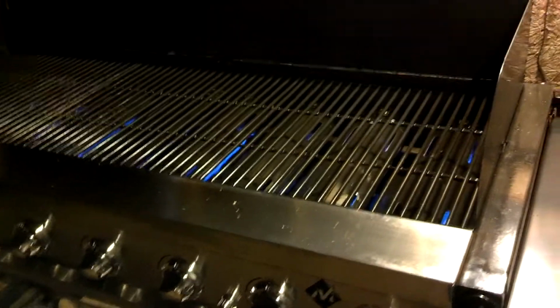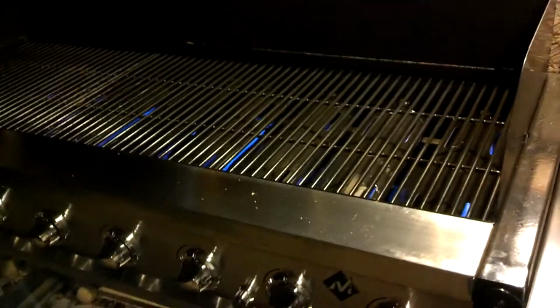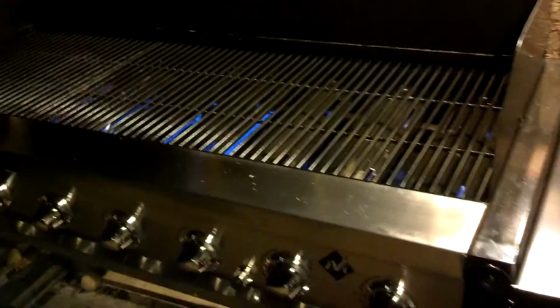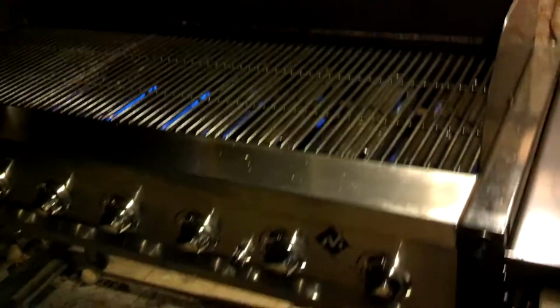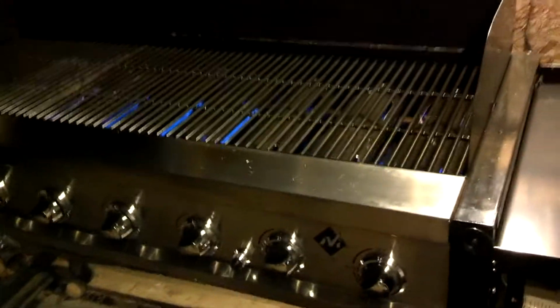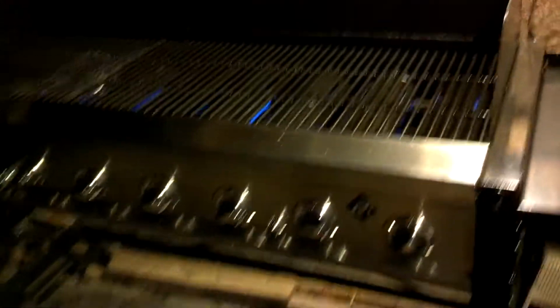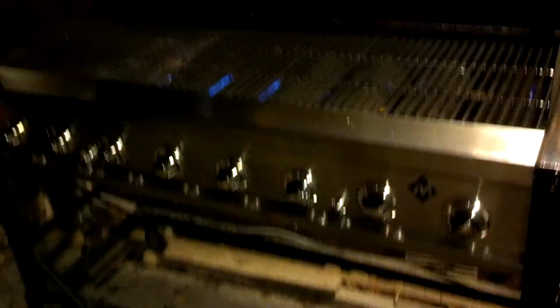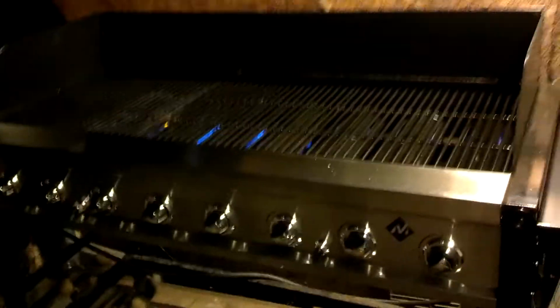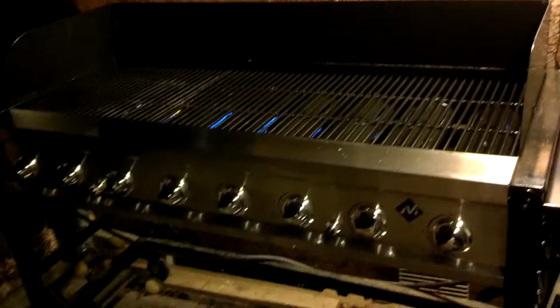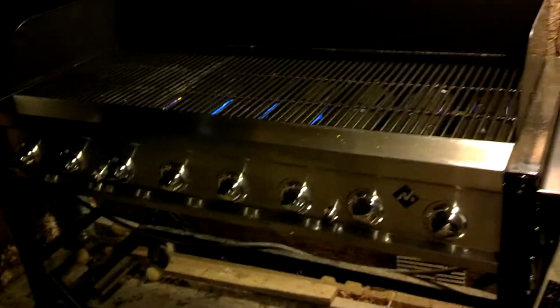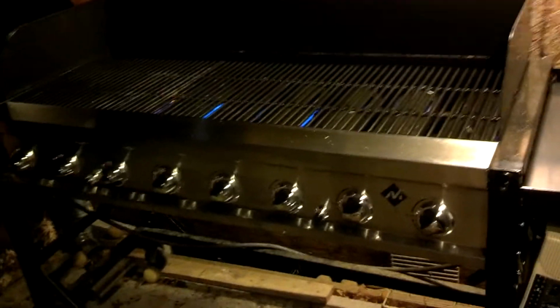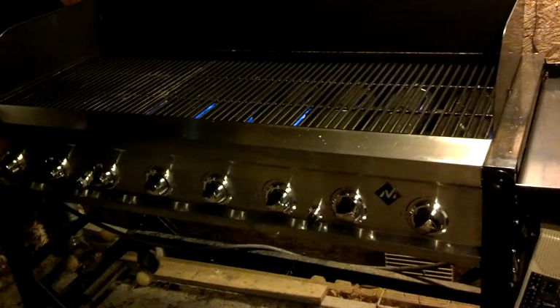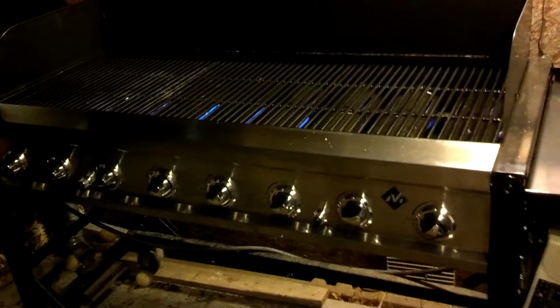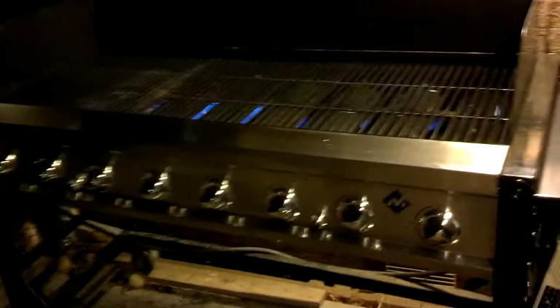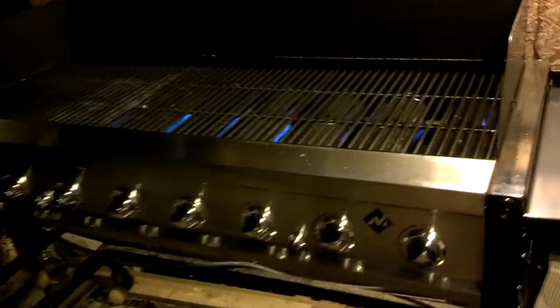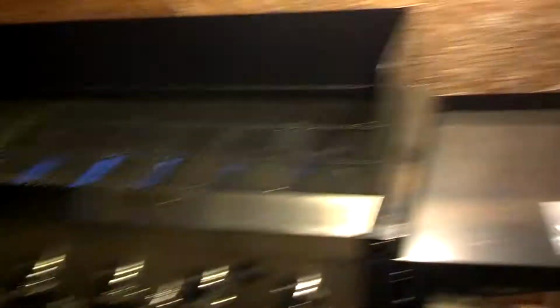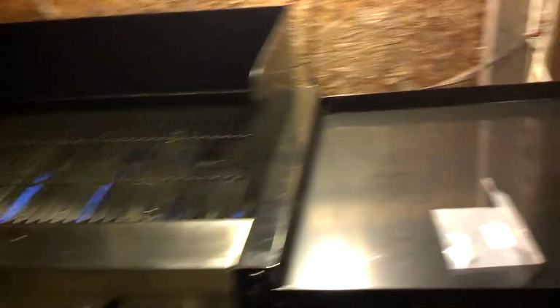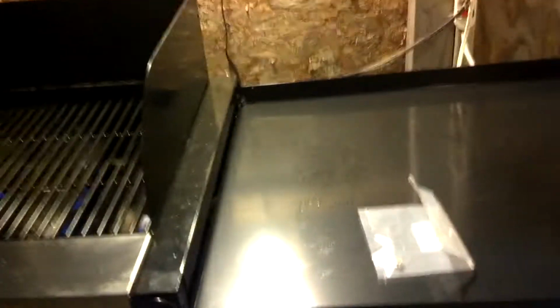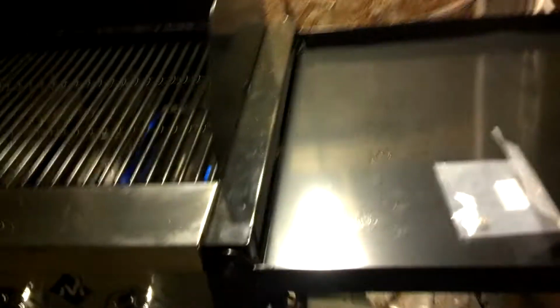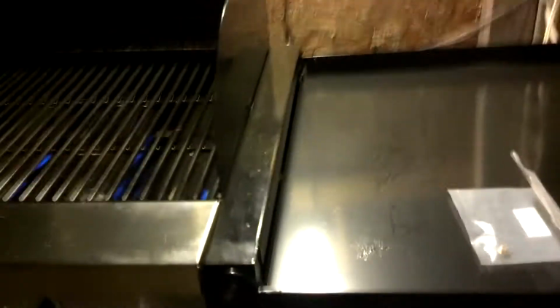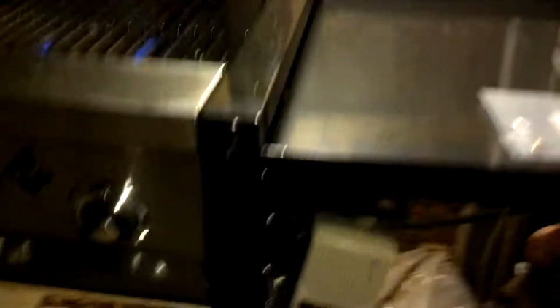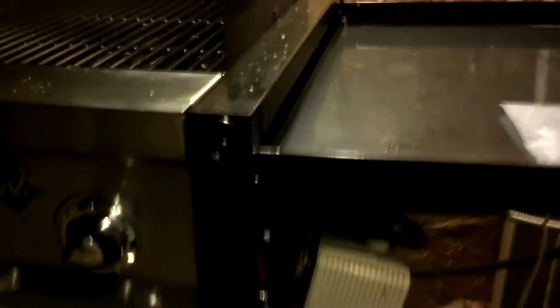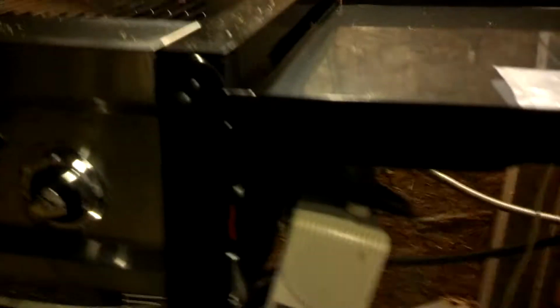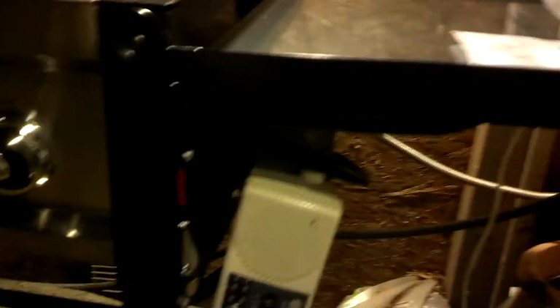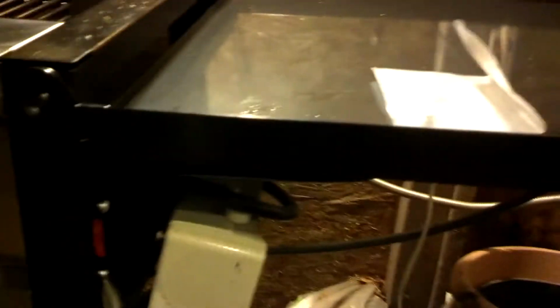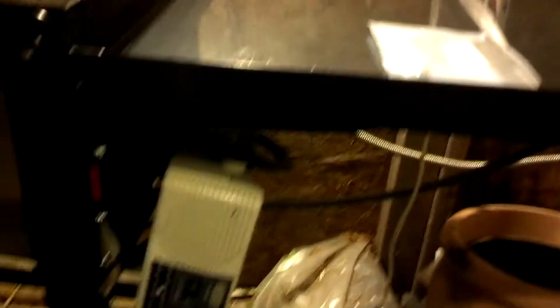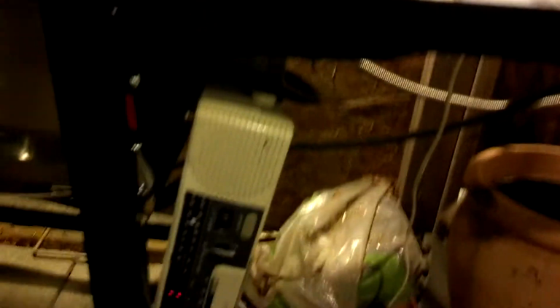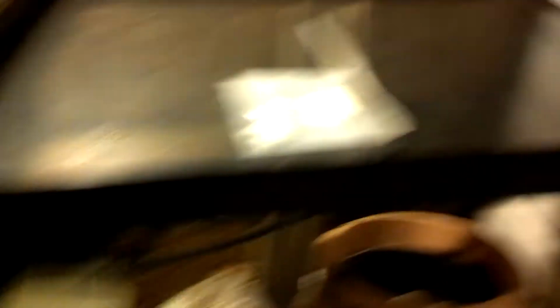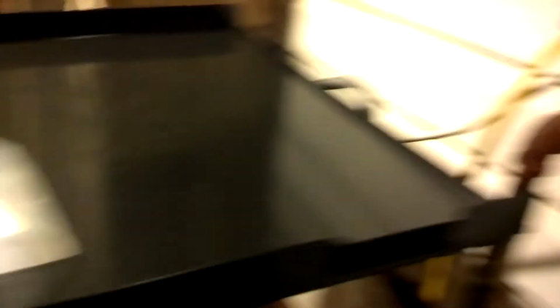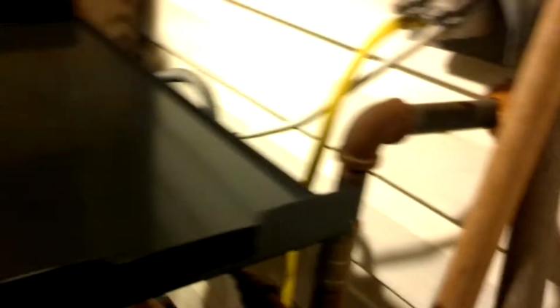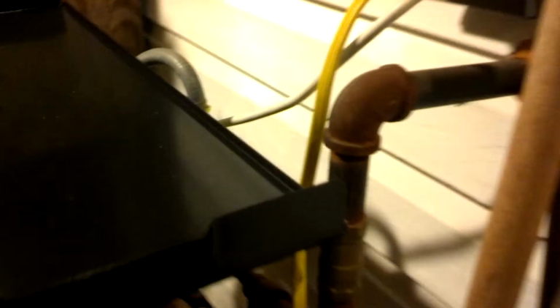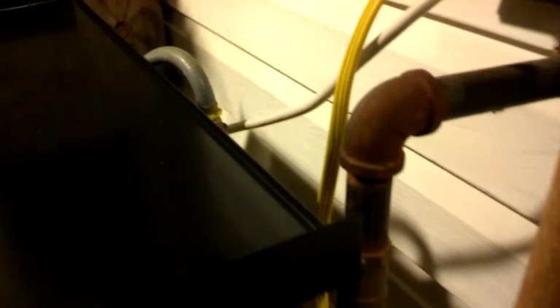Here you have an eight burner grill that I've just converted from propane to natural gas. It's now running on natural gas — there's the gas outlet.